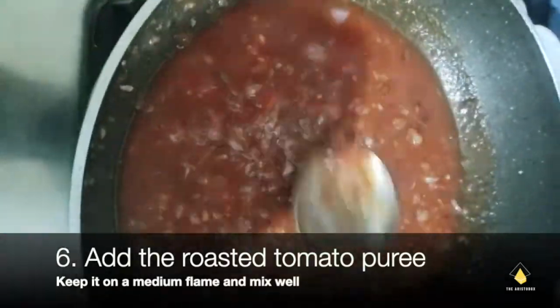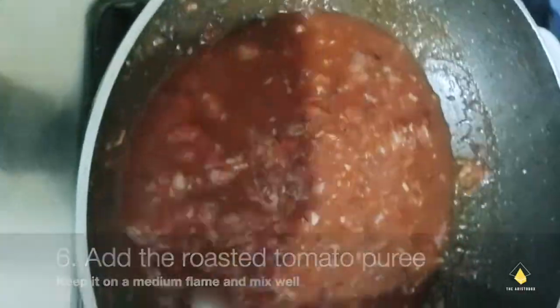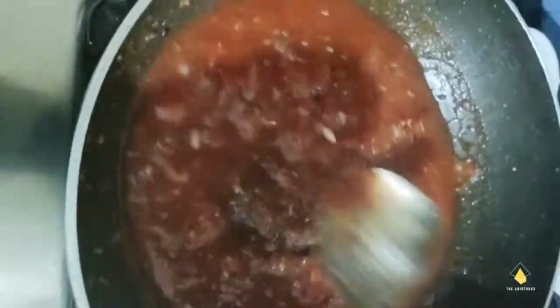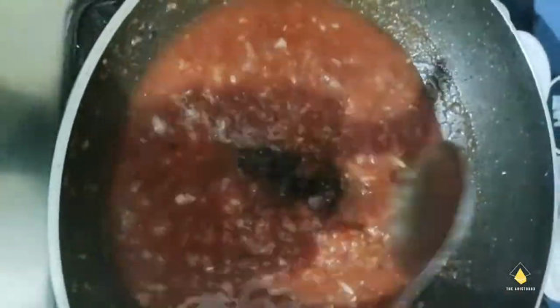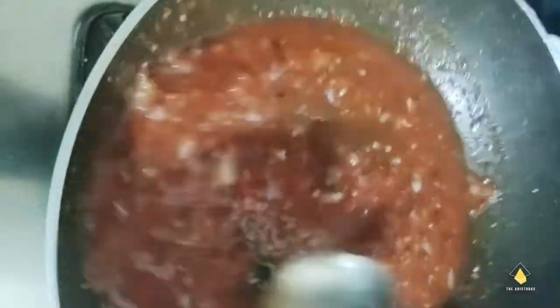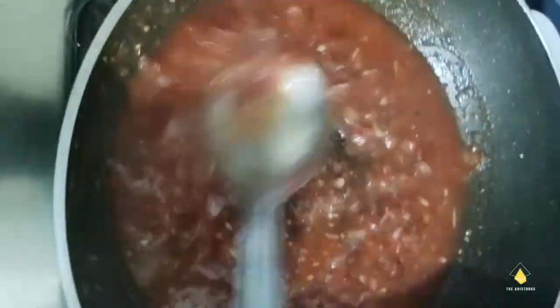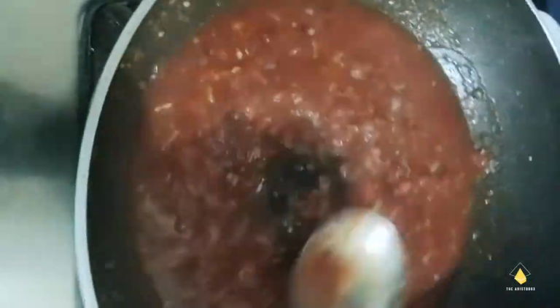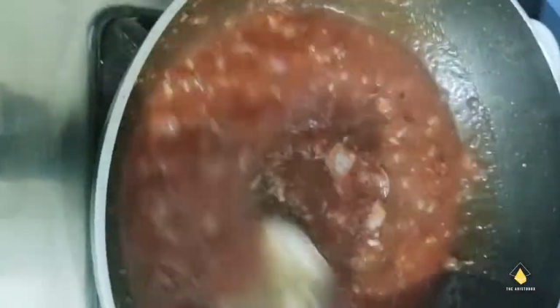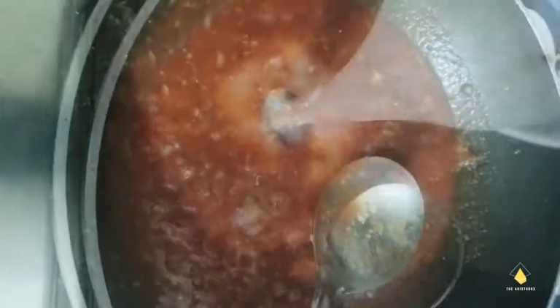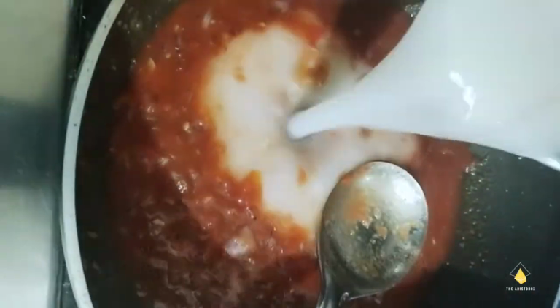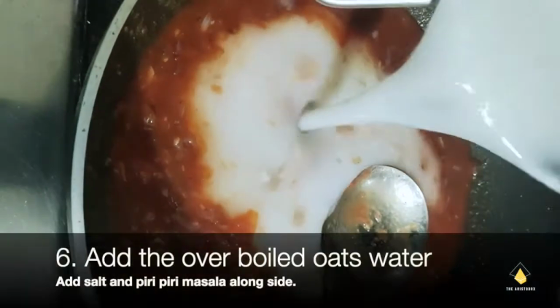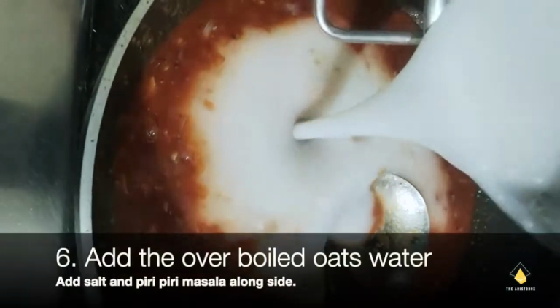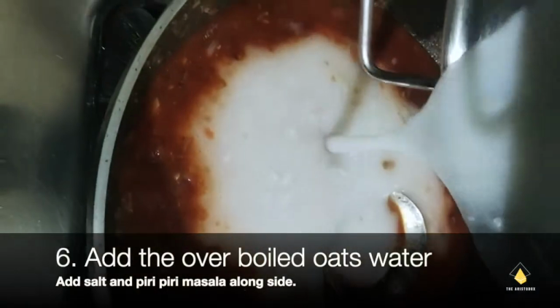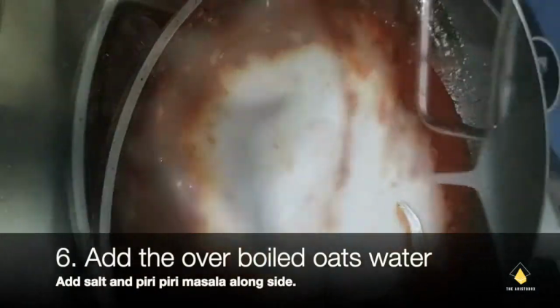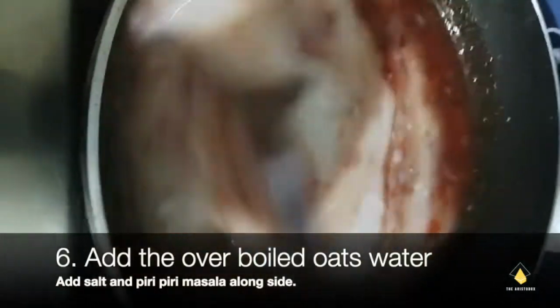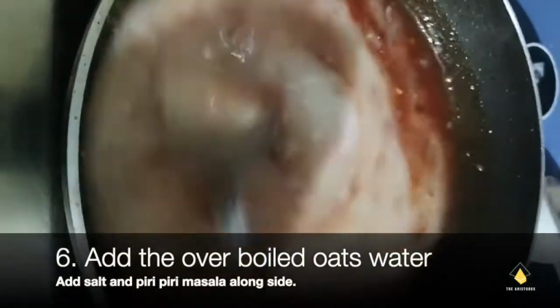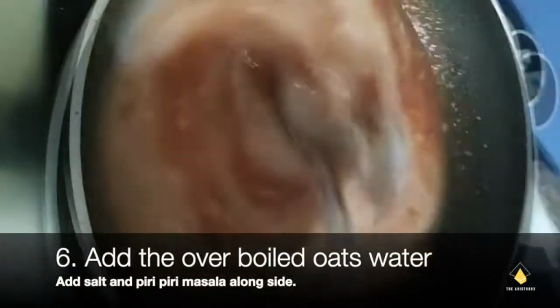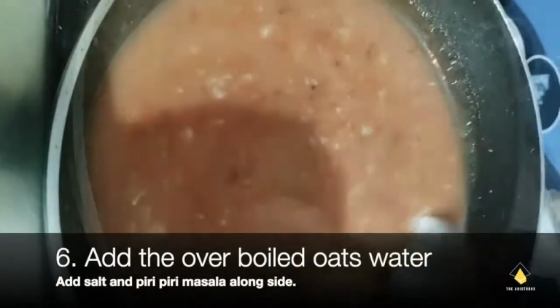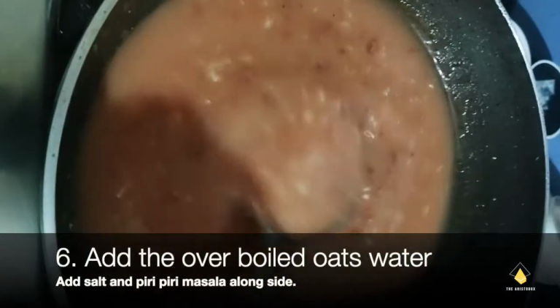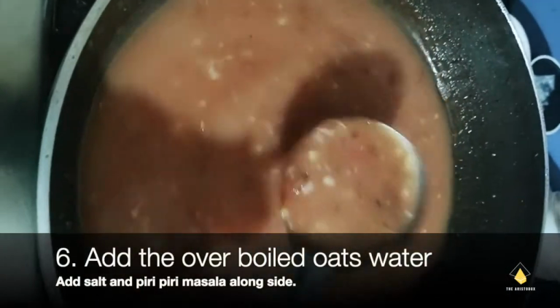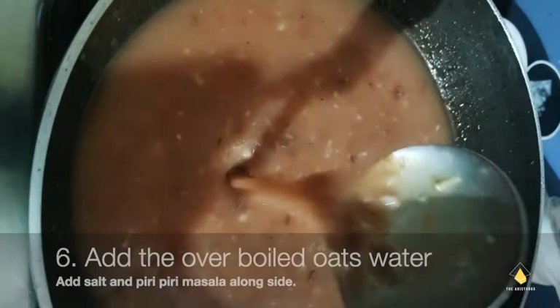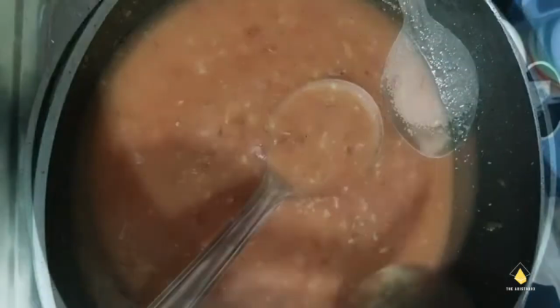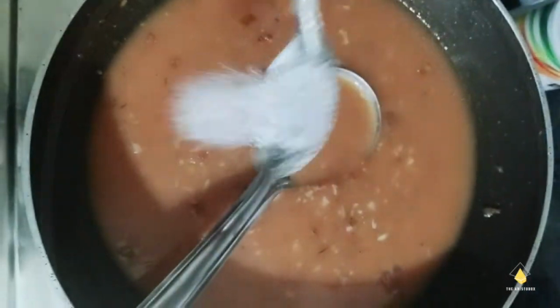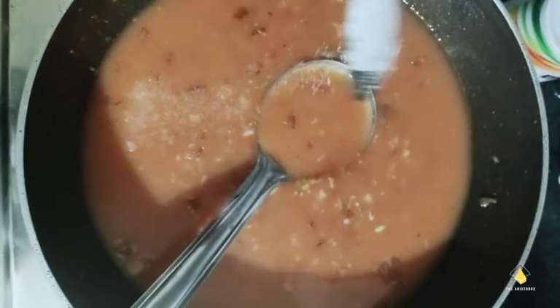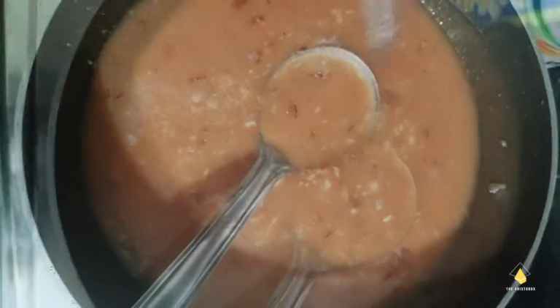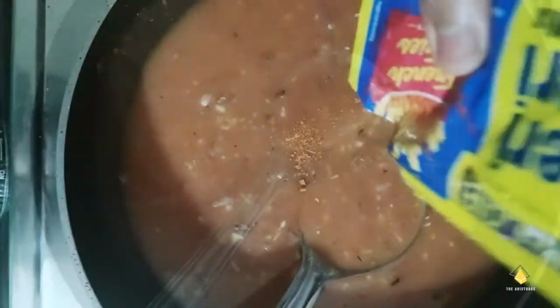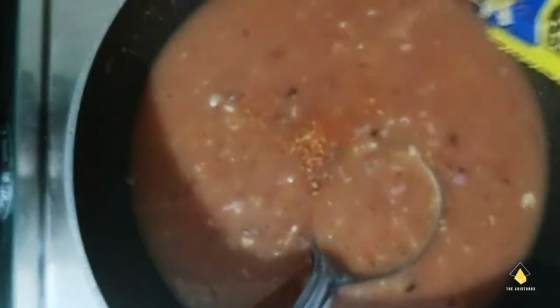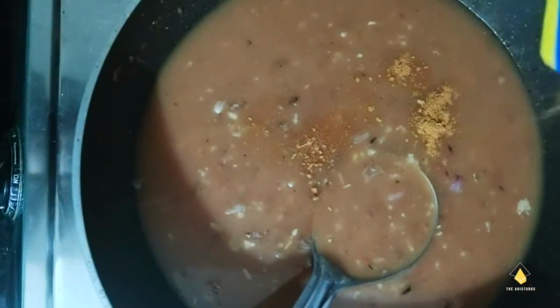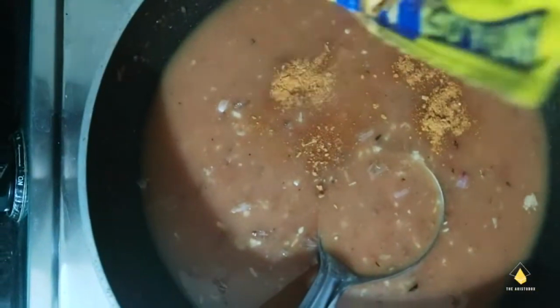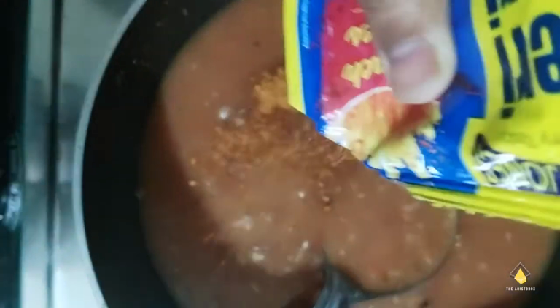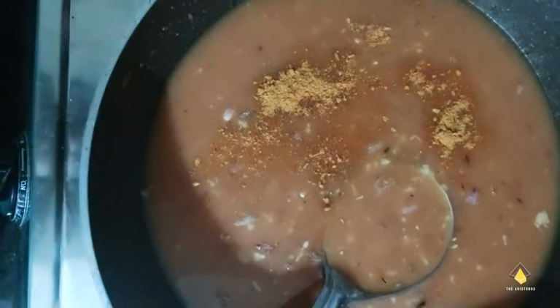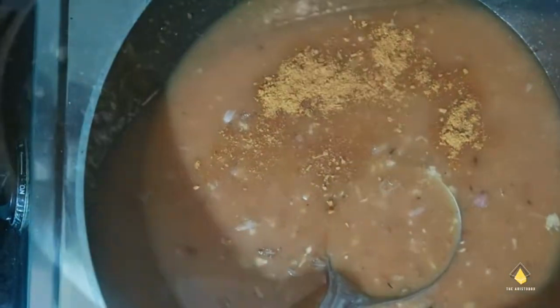We're going to mix this really well on a medium flame and add the oats water that was left over. This becomes our base for the soup, like corn flour — instead of using corn flour, we're using this oats water. Then we add piri piri masala and salt as per our taste.